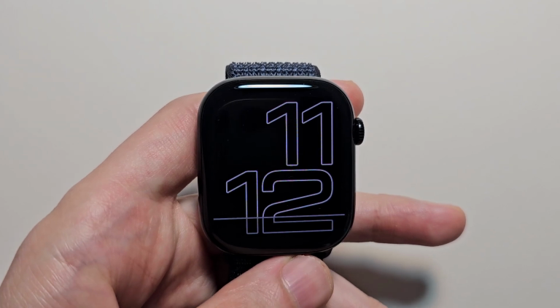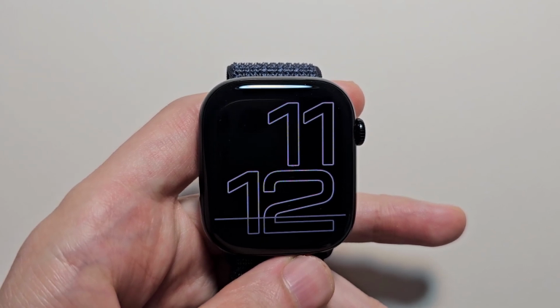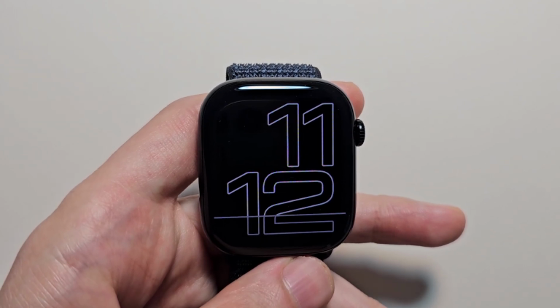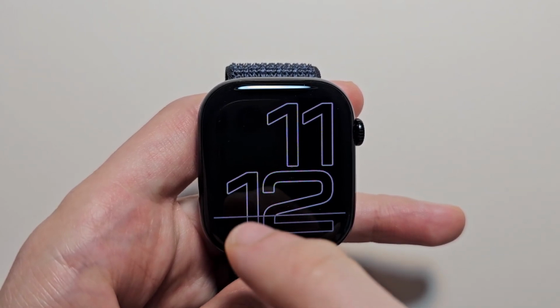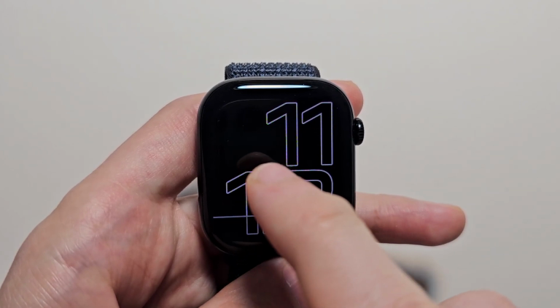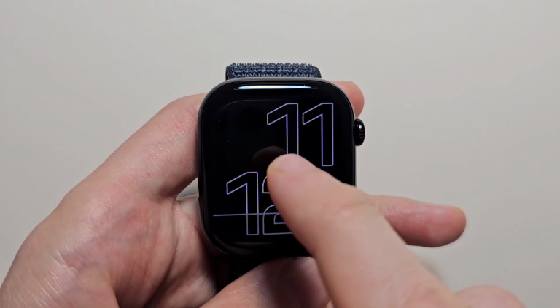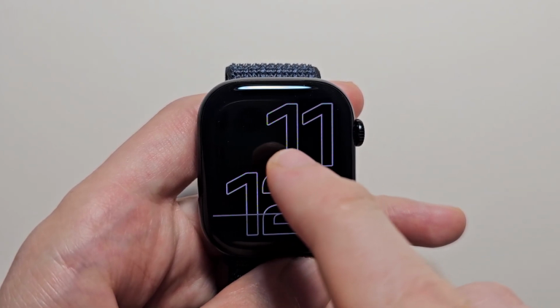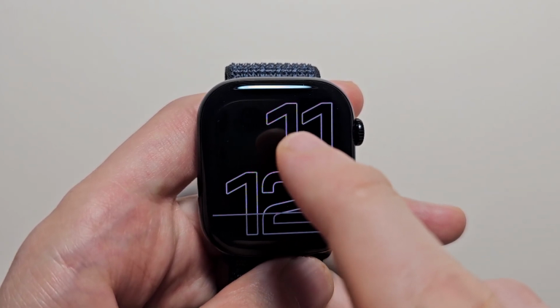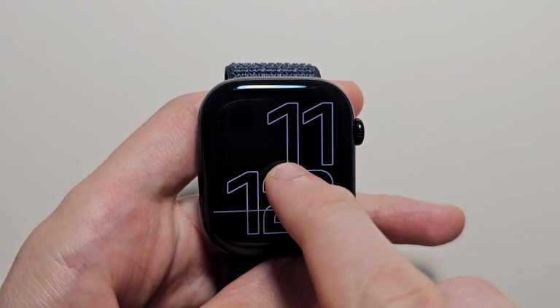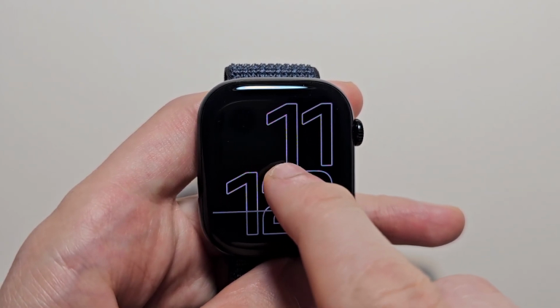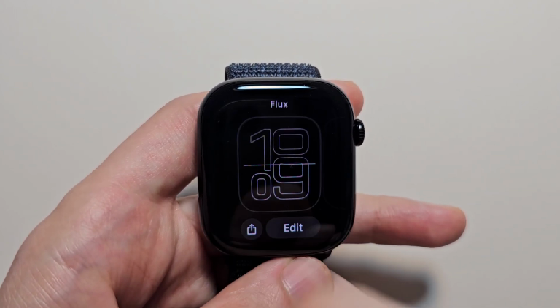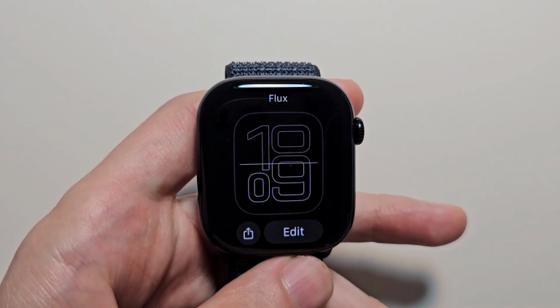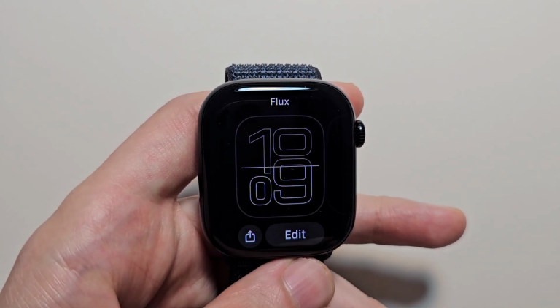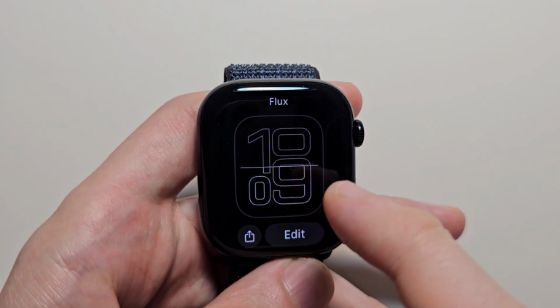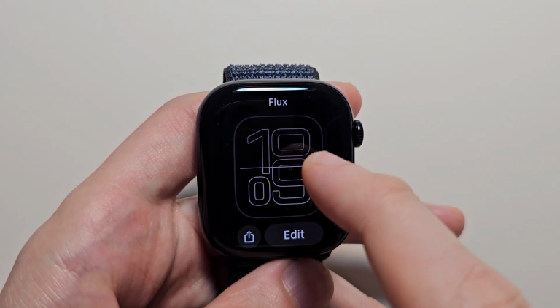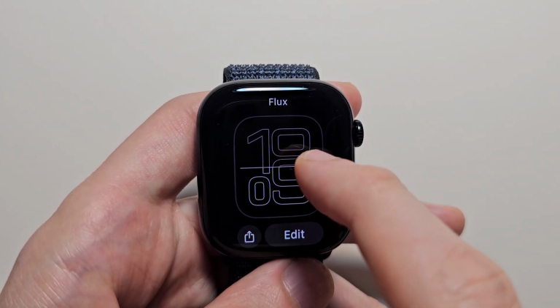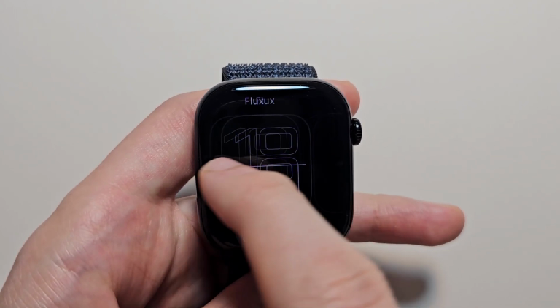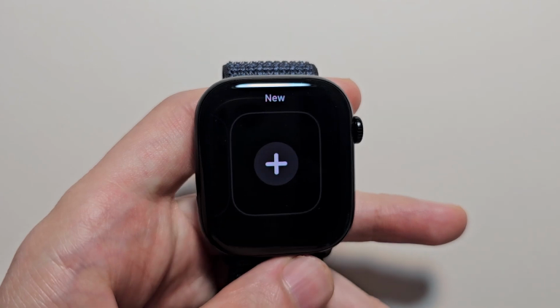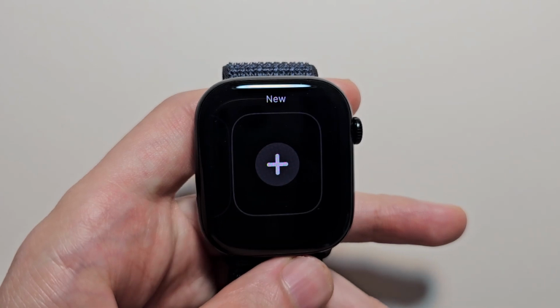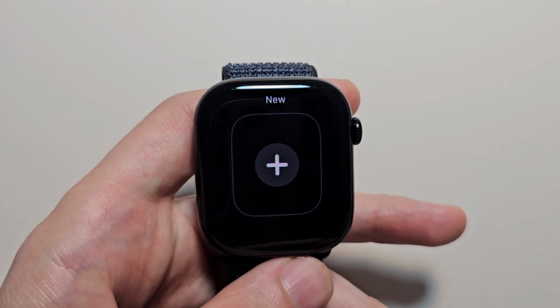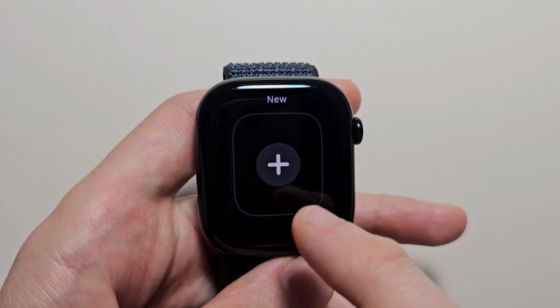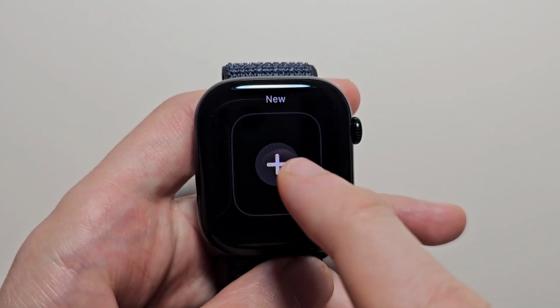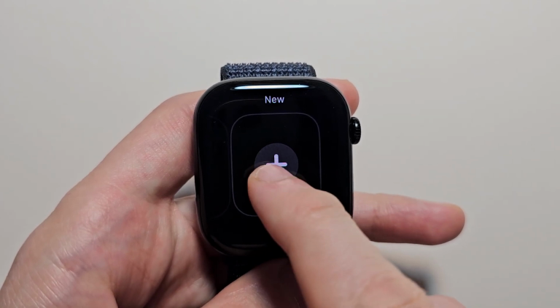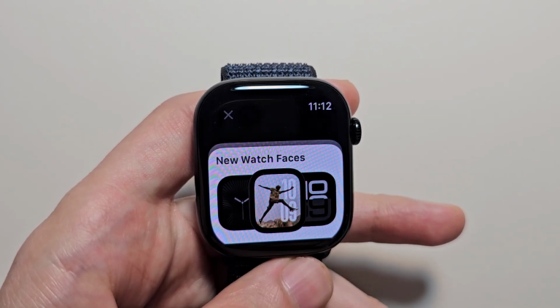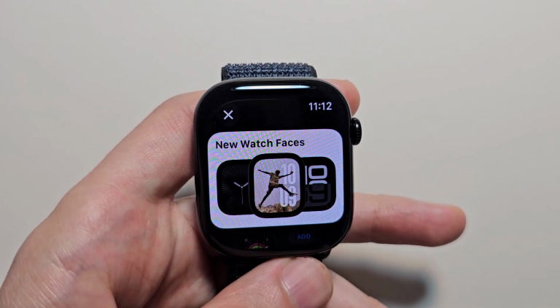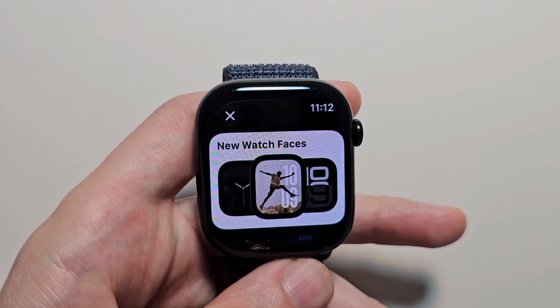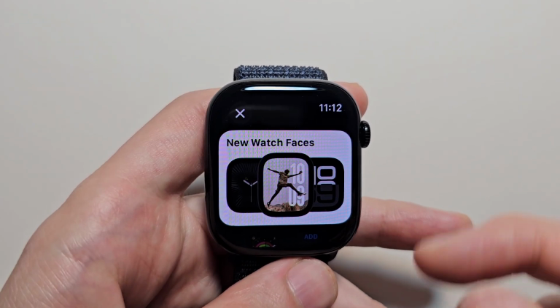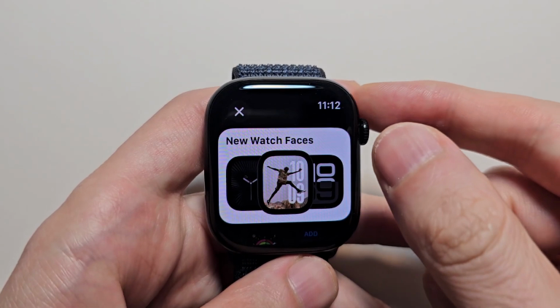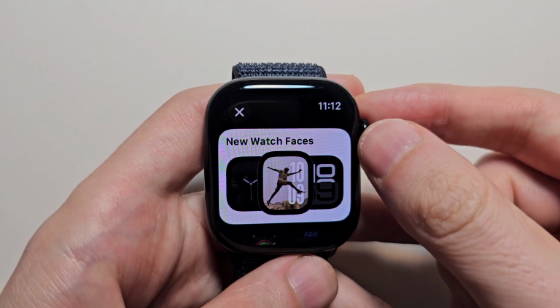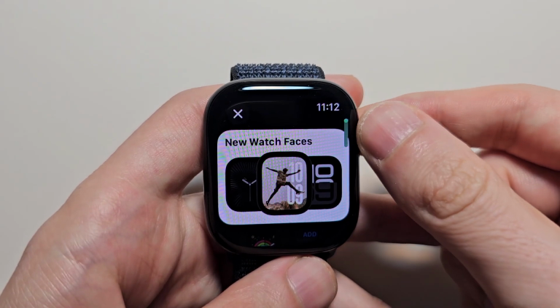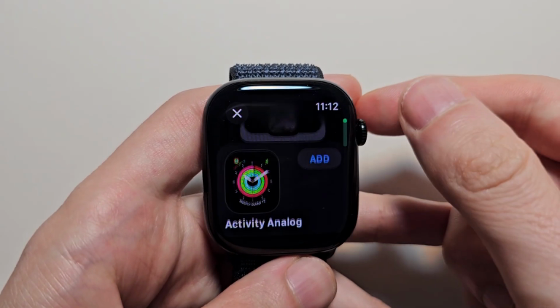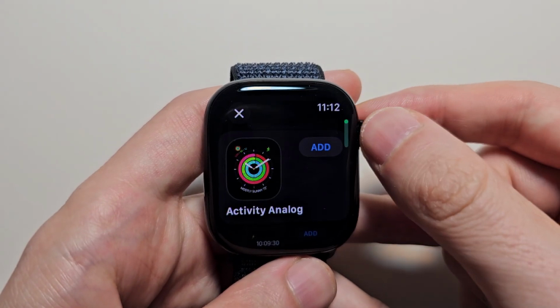Now if you want to change it, go and hold down. Then this time we're going to swipe to the right and press the plus. Then from here you use the crown and go down.